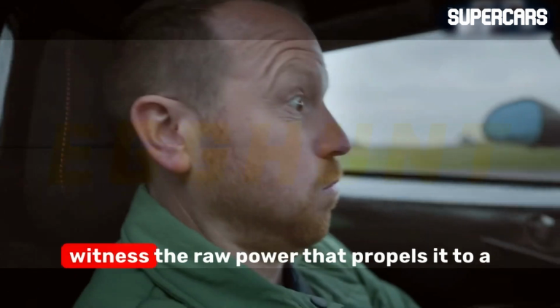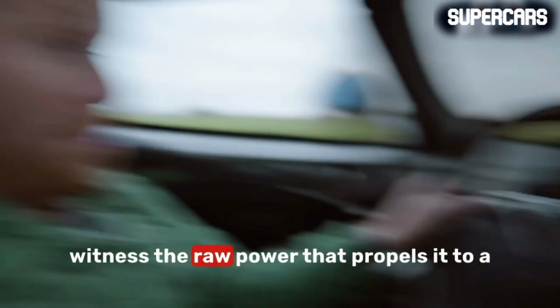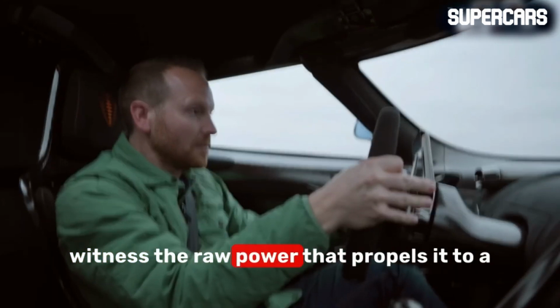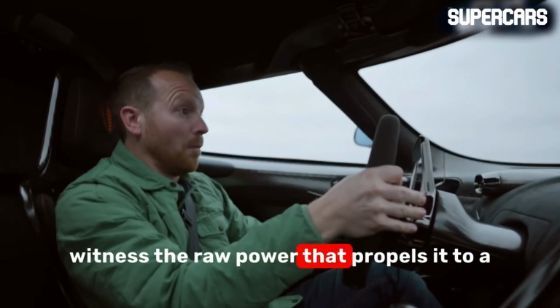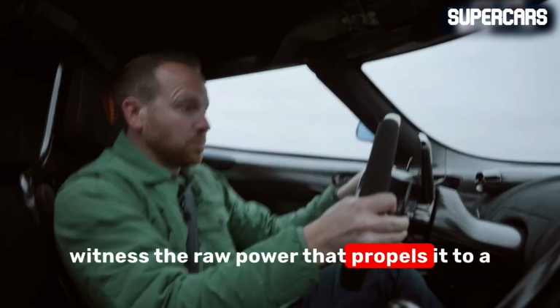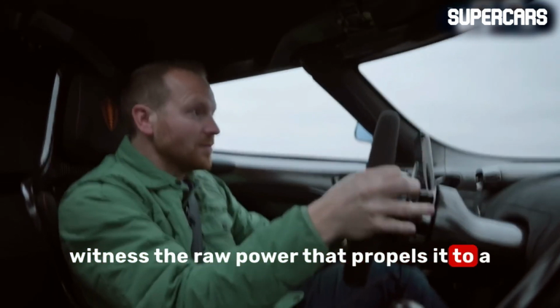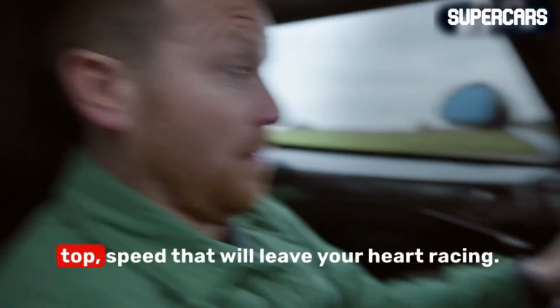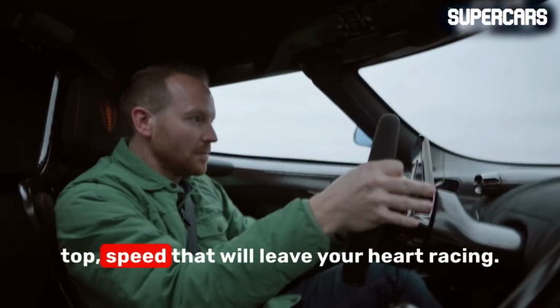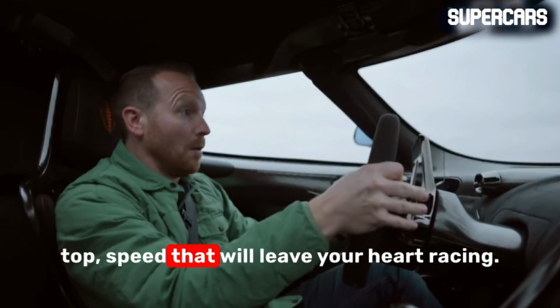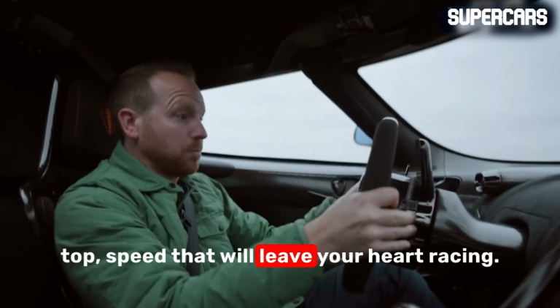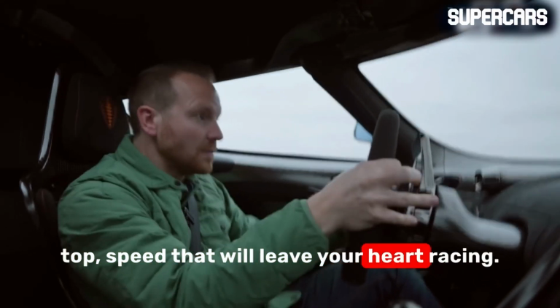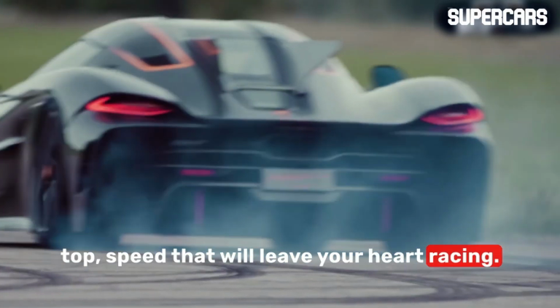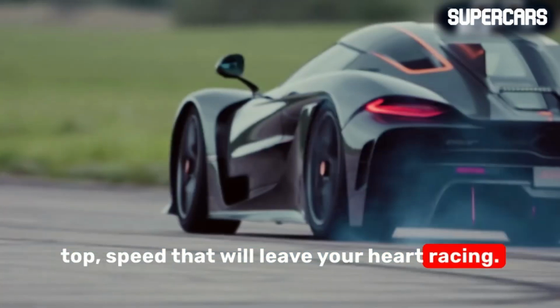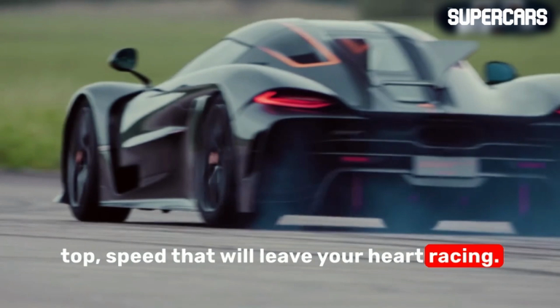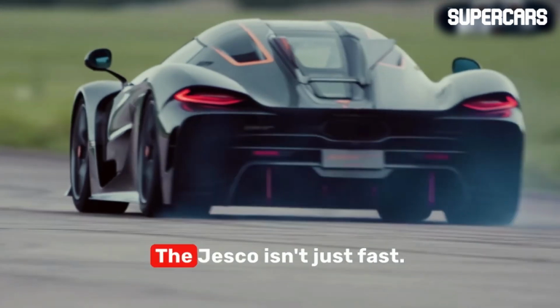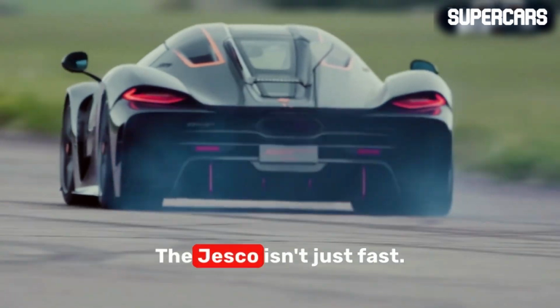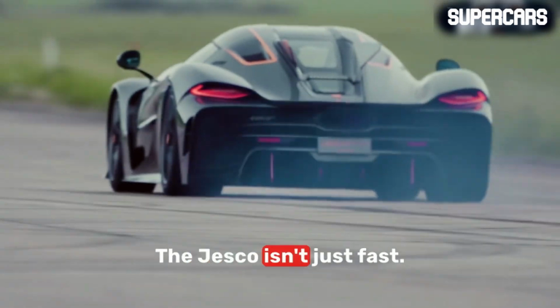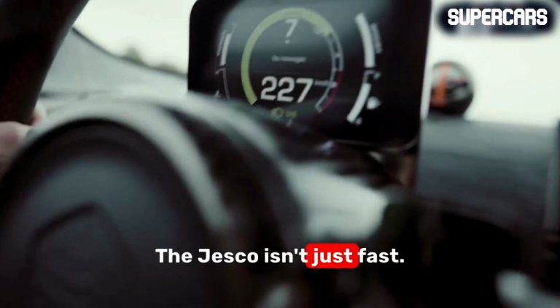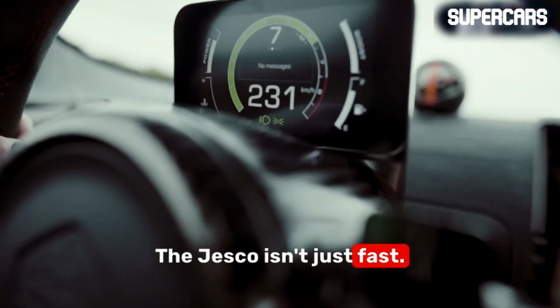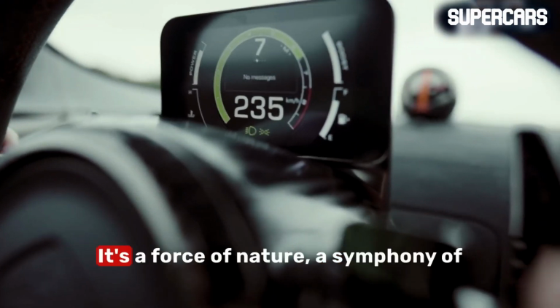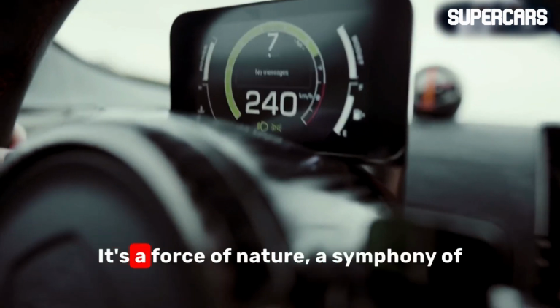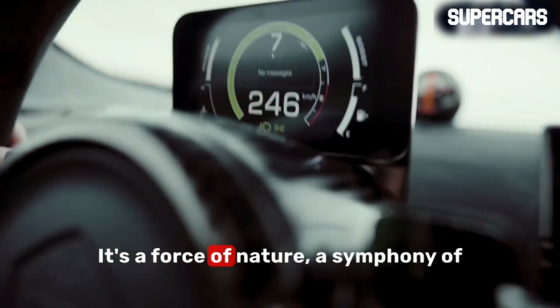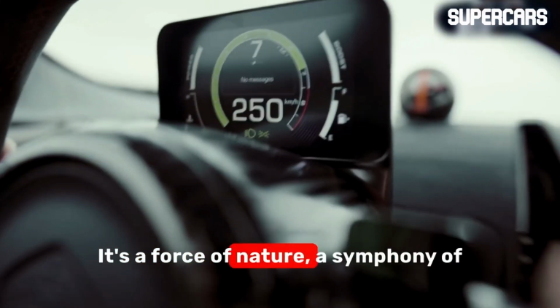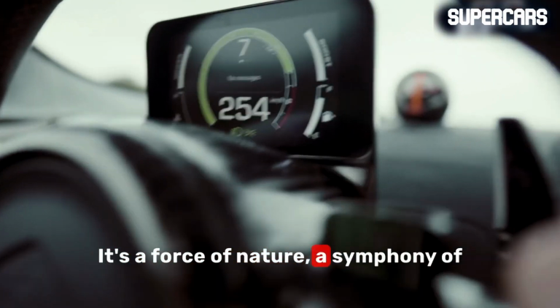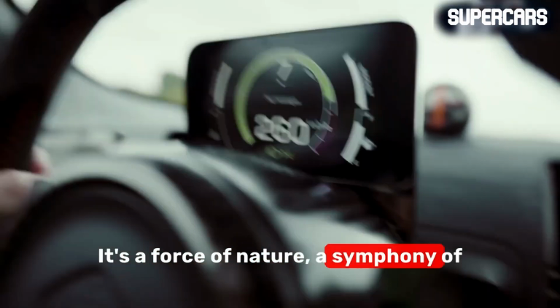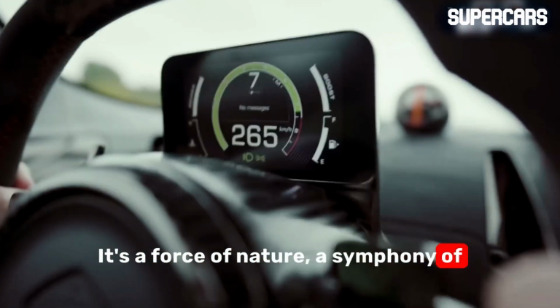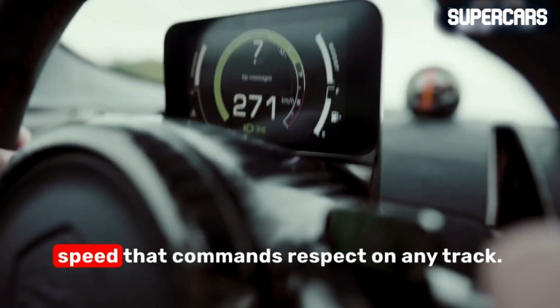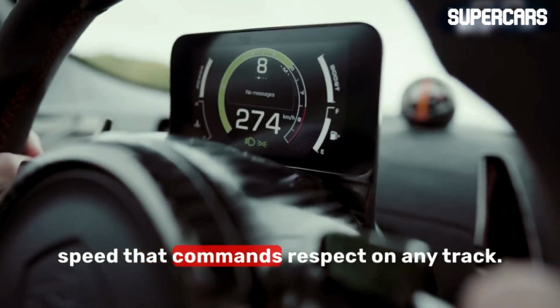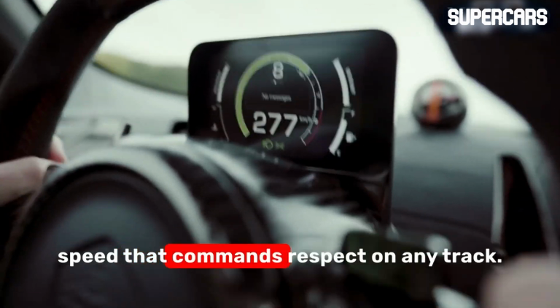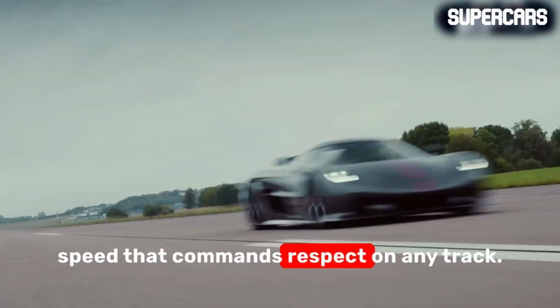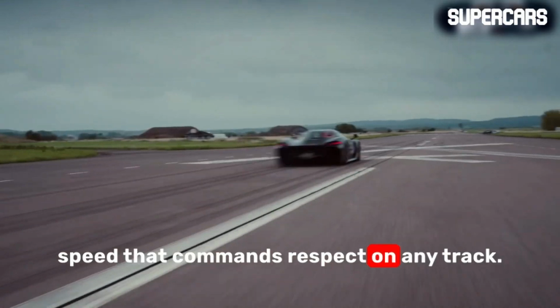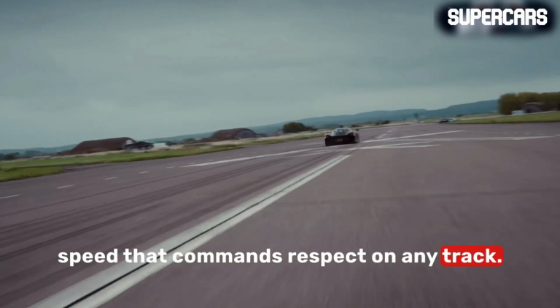As we unleash the Jesko on the open road, witness the raw power that propels it to a top speed that will leave your heart racing. The Jesko isn't just fast — it's a force of nature, a symphony of speed that commands respect on any track.